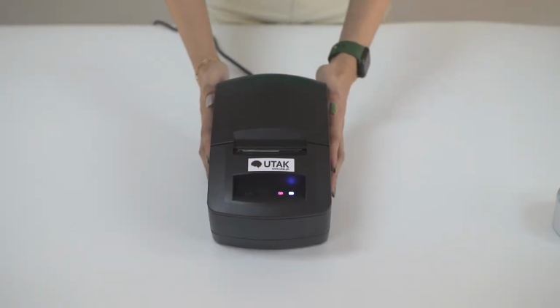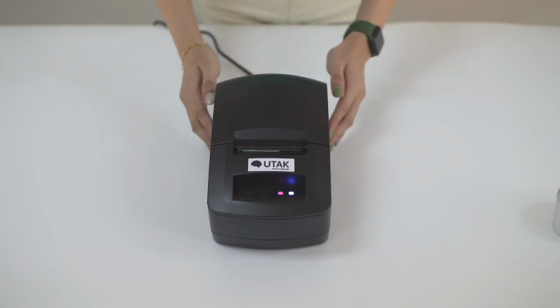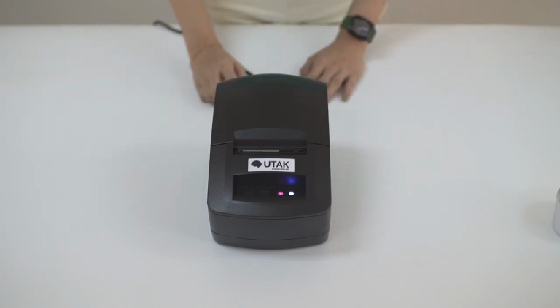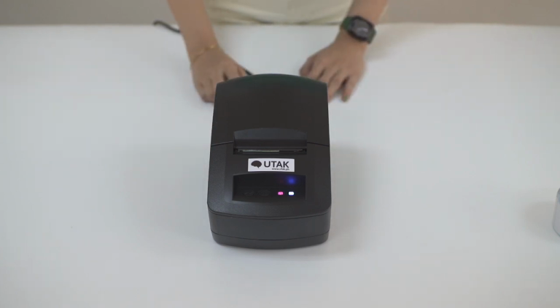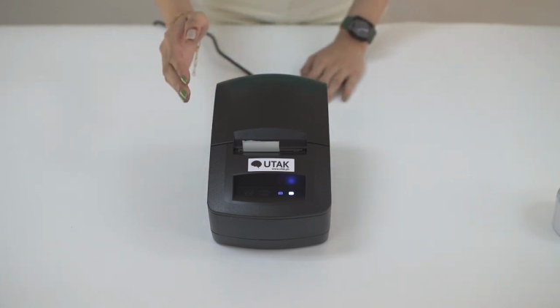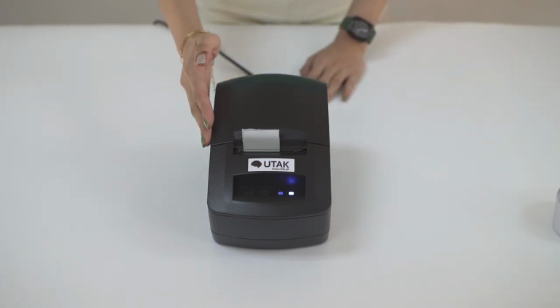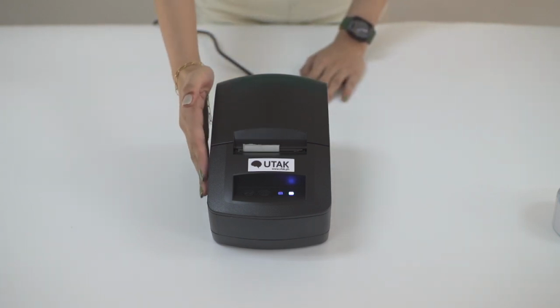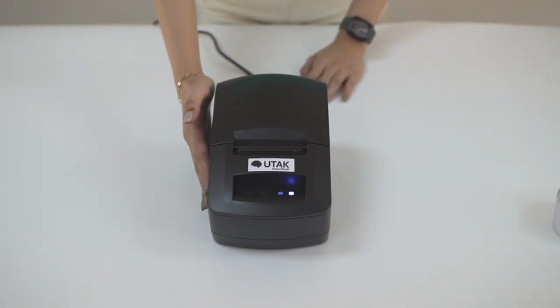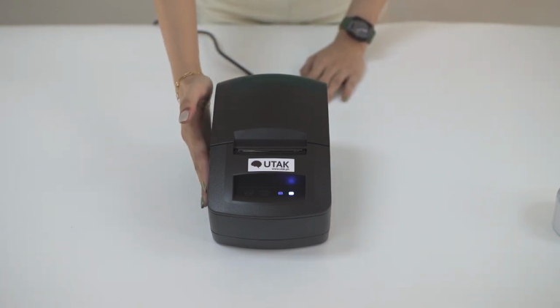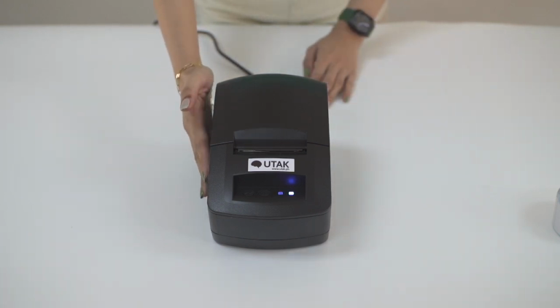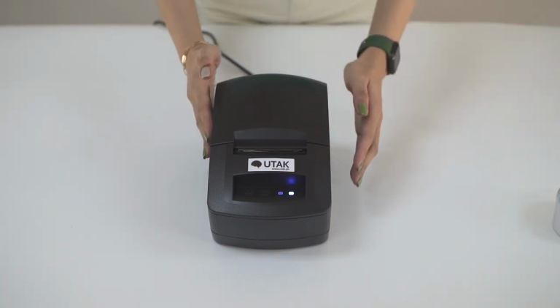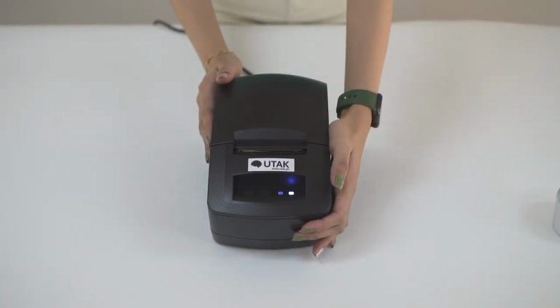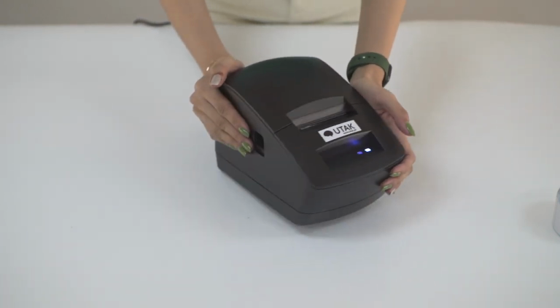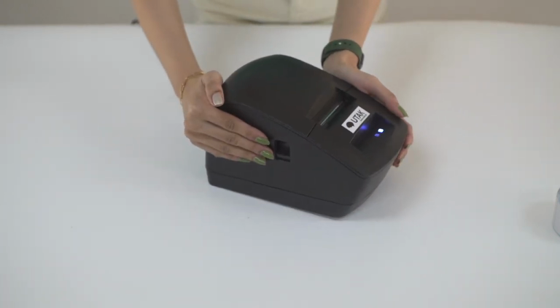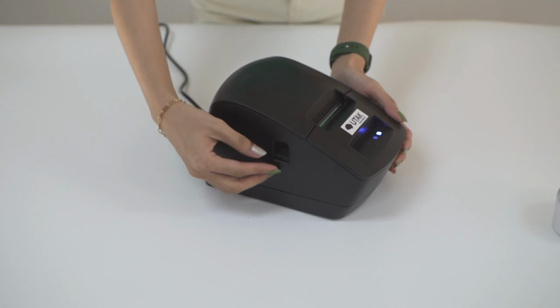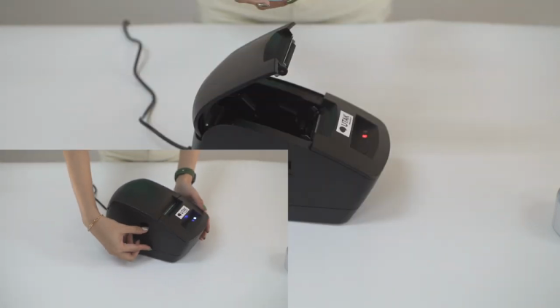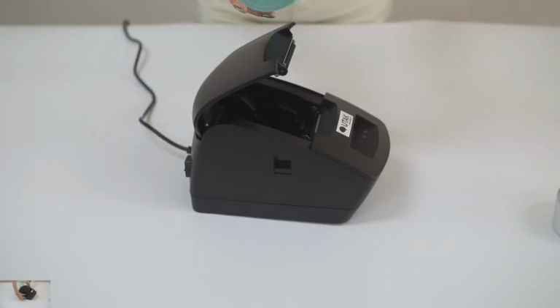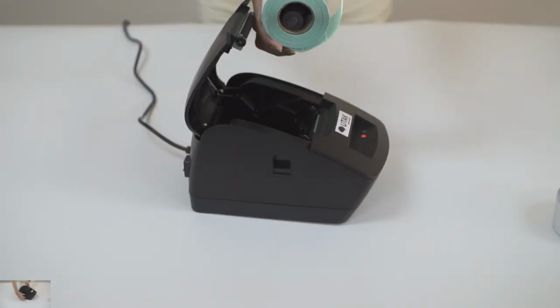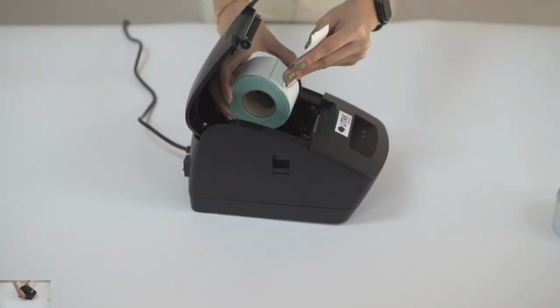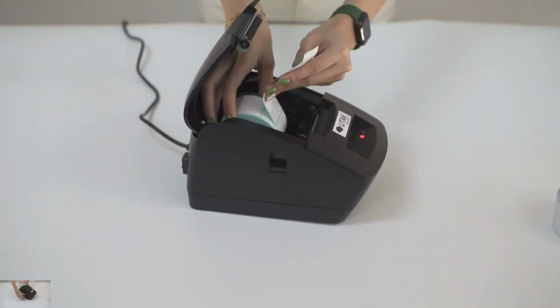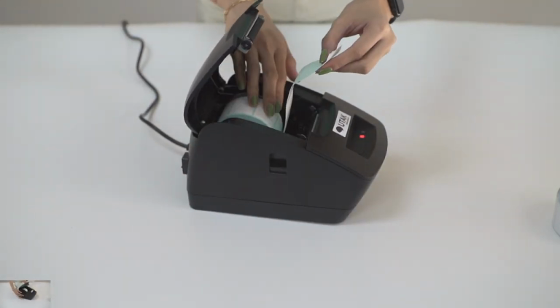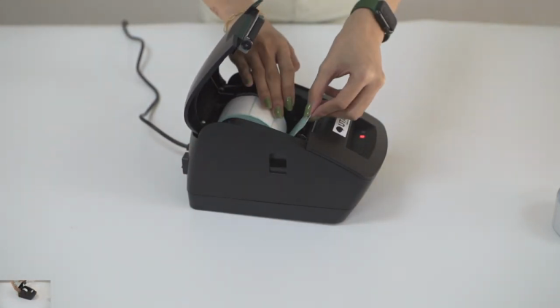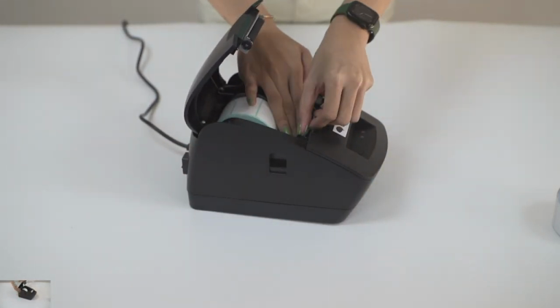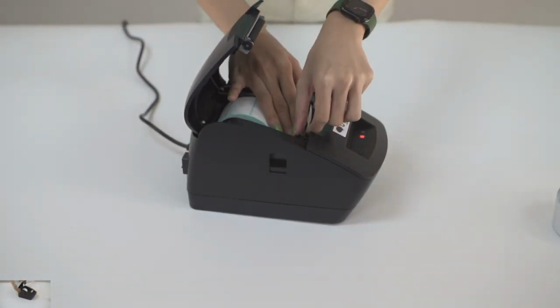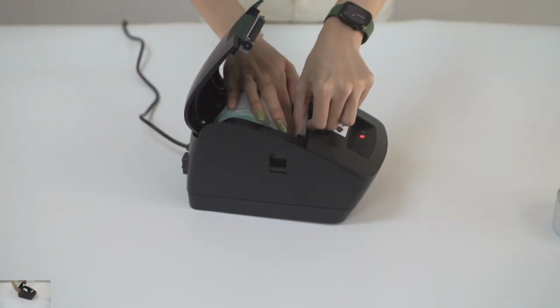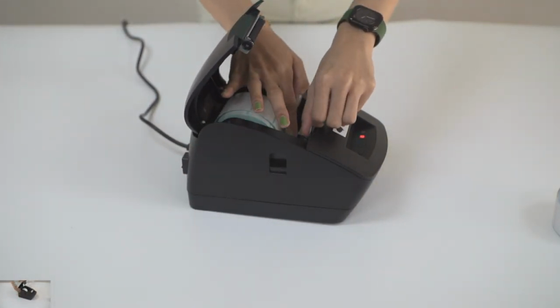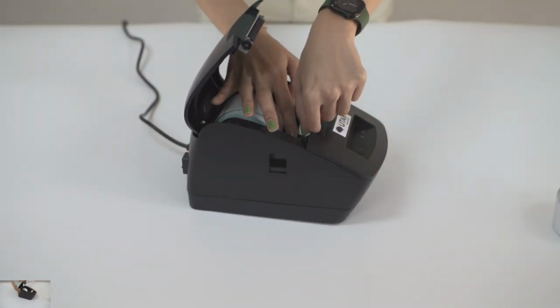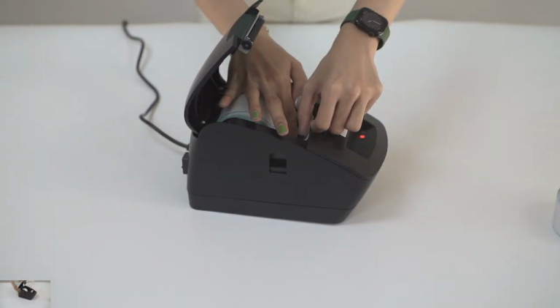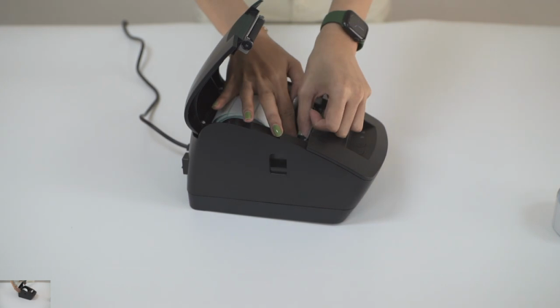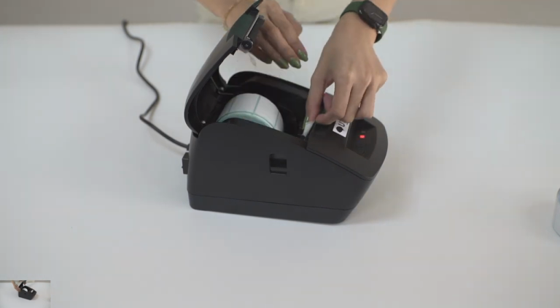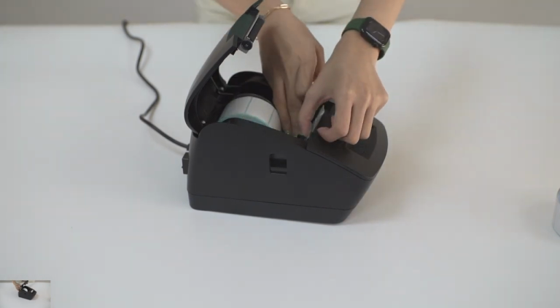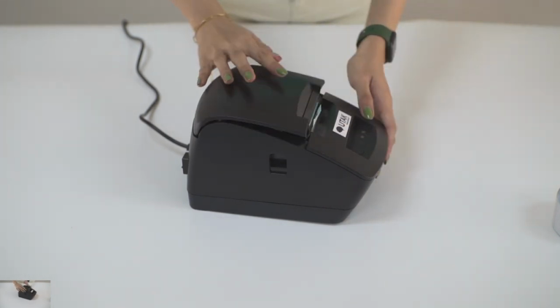Now, feel the side of the printer where there's a small lever that, when pushed, it would open the printer lid. The paper roll inside should be situated like so for correct printout.